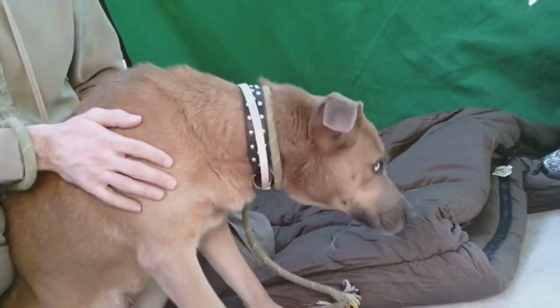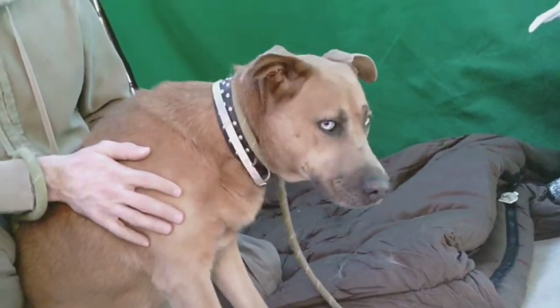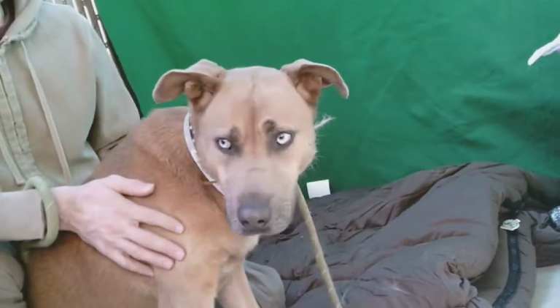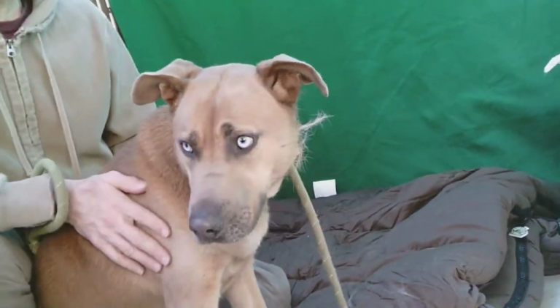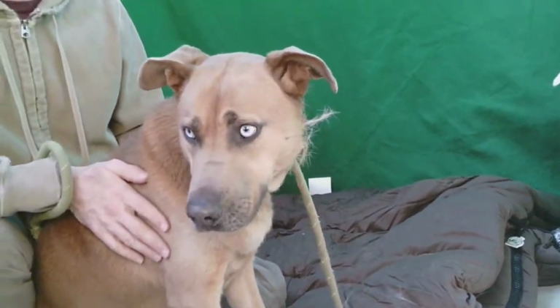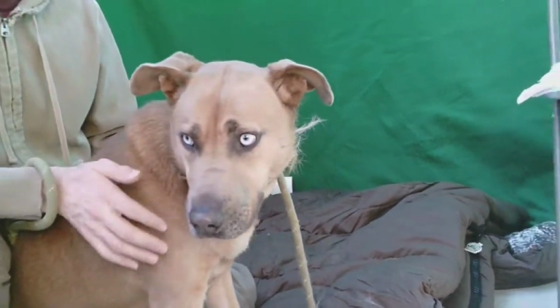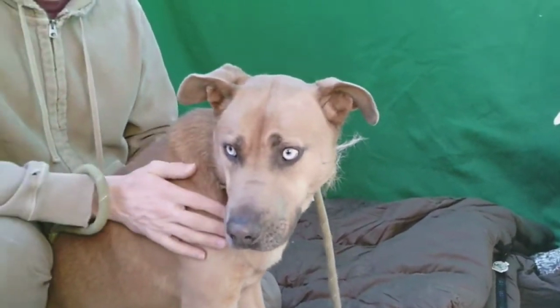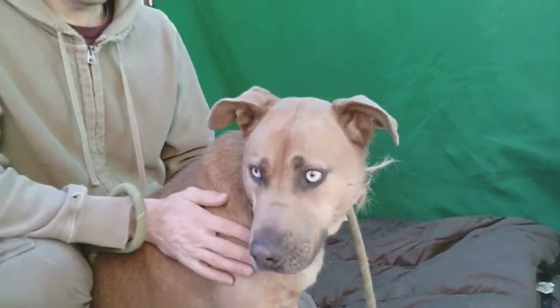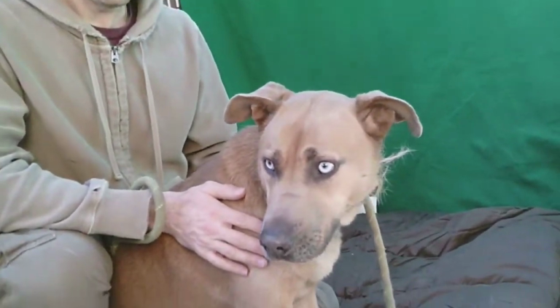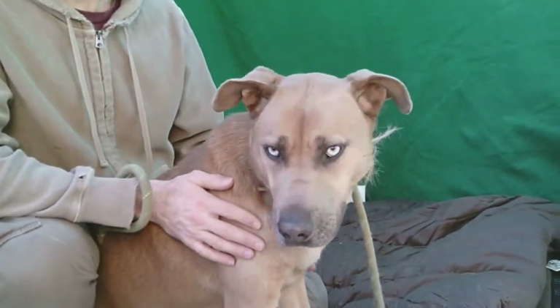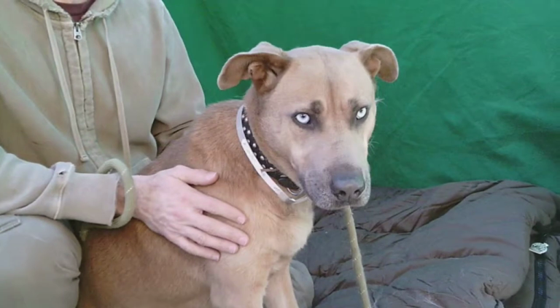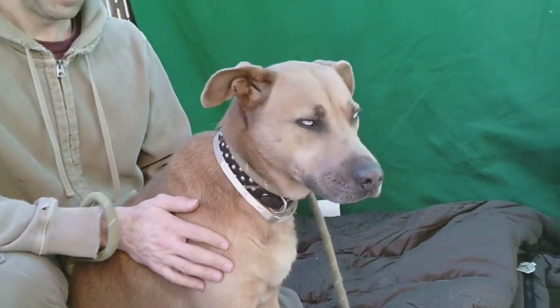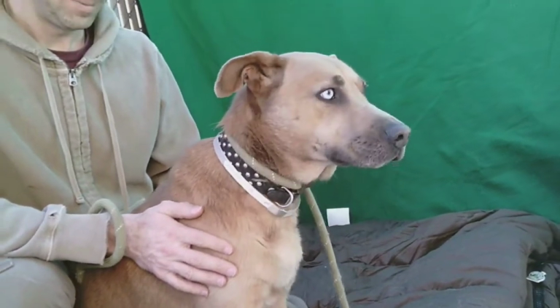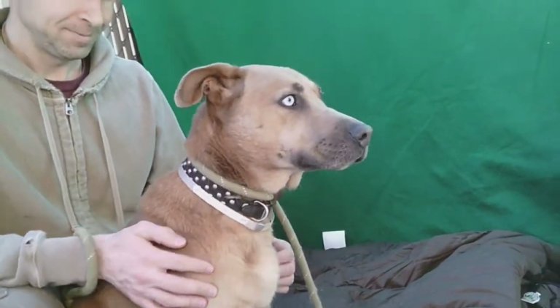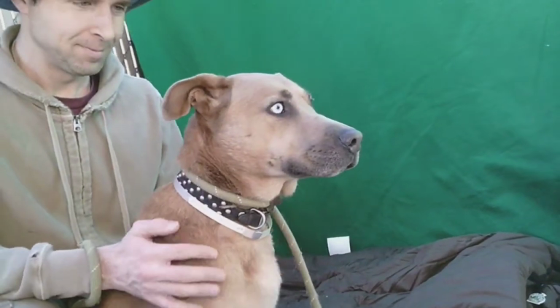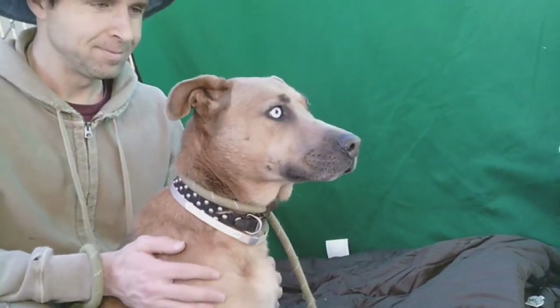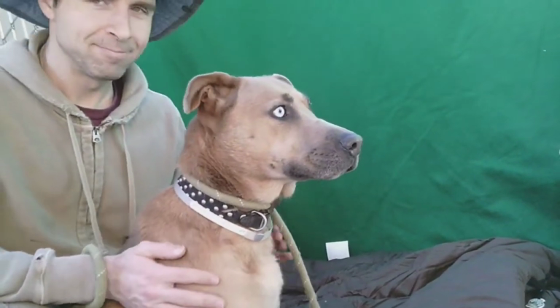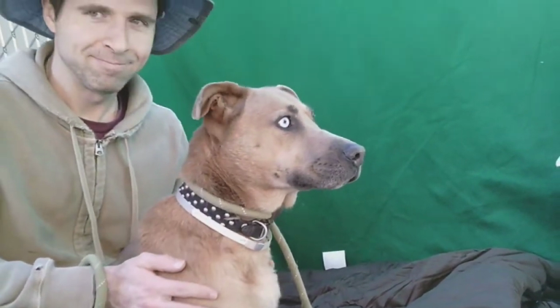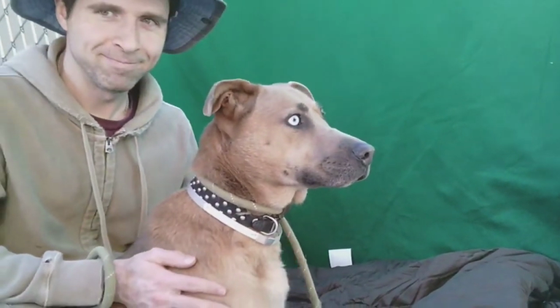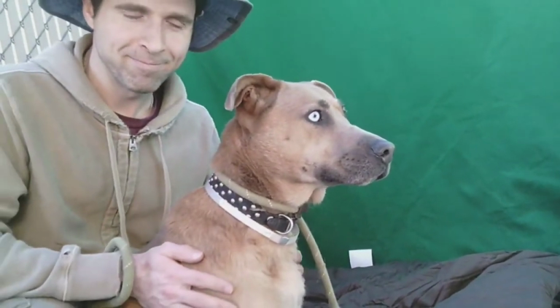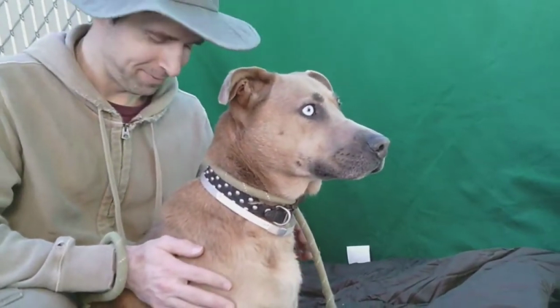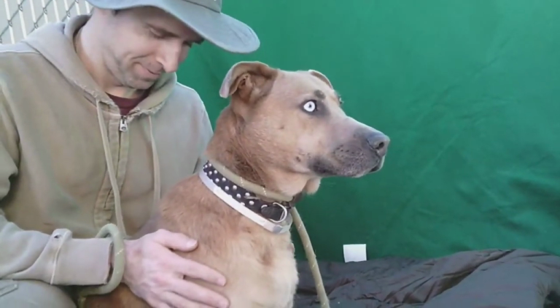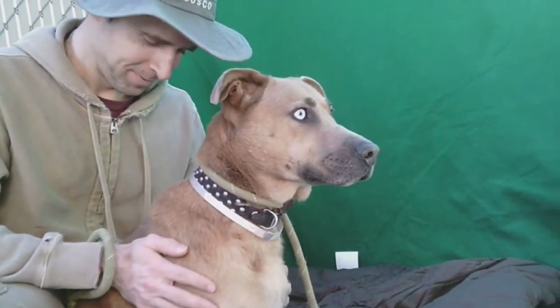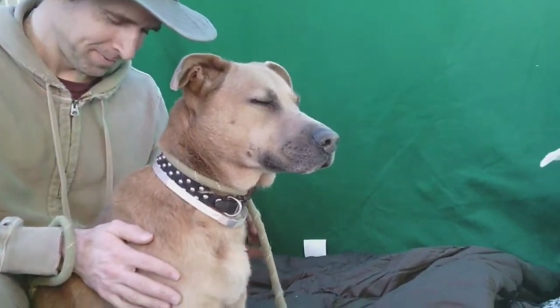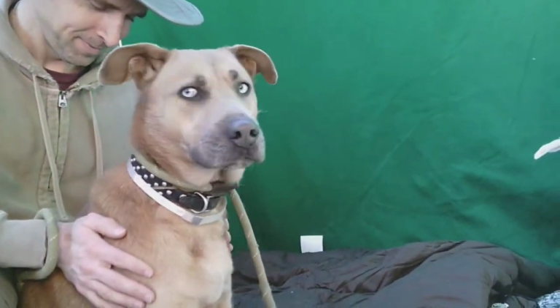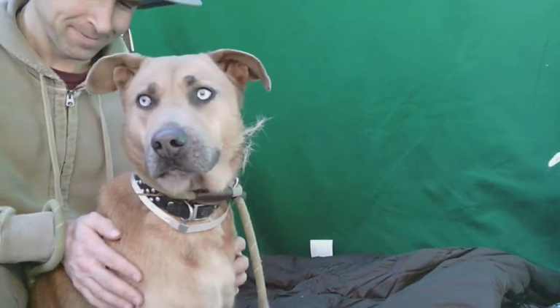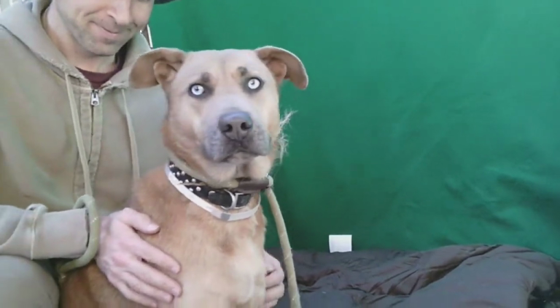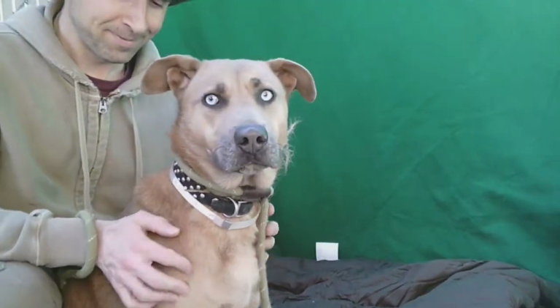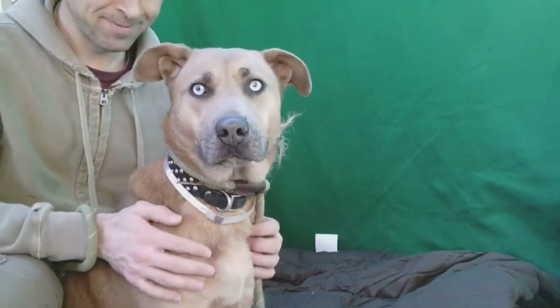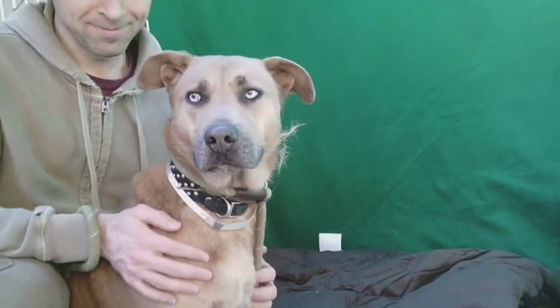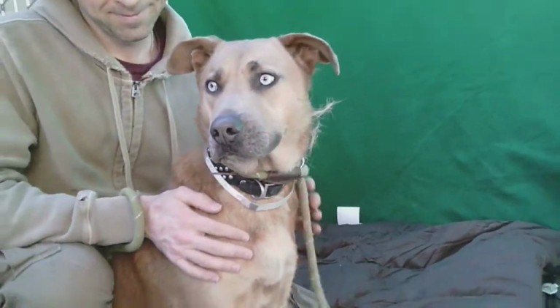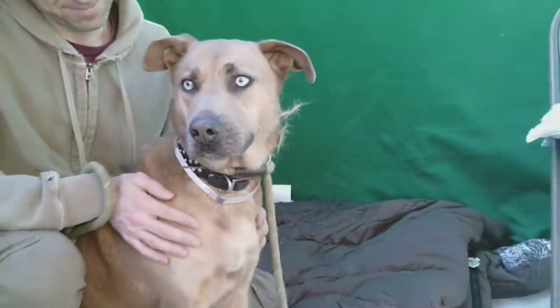She'd just be a great girl to kind of chill out with. So if you are looking for a sweet girl — and we hope that you are — like Hart, you can come on down to the Baldwin Park shelter and check her out. She would love to be your loyal companion.